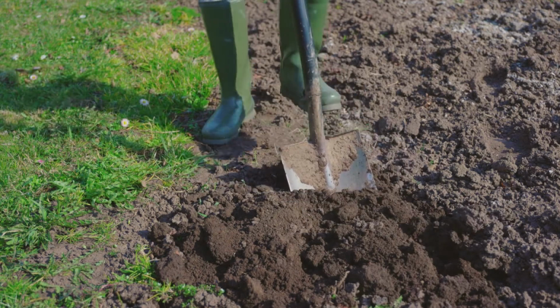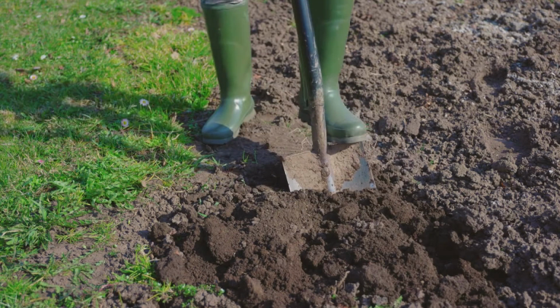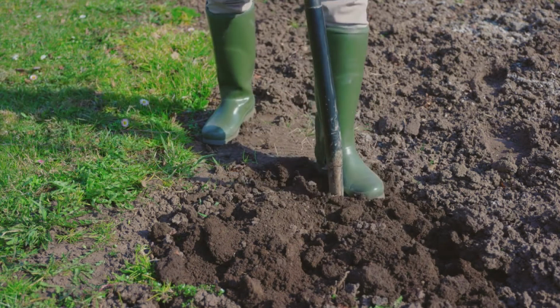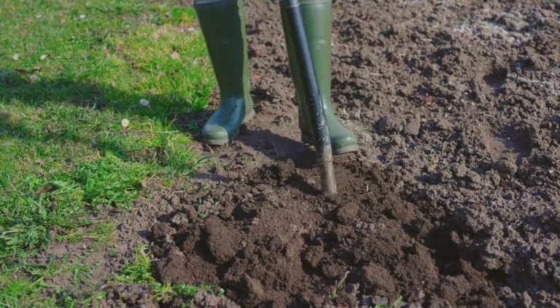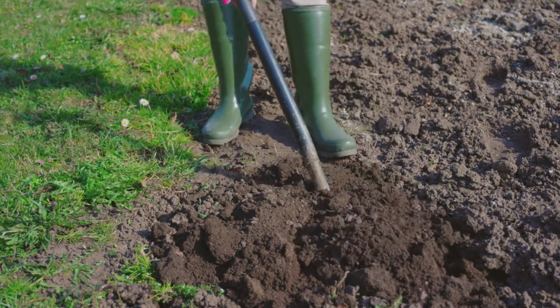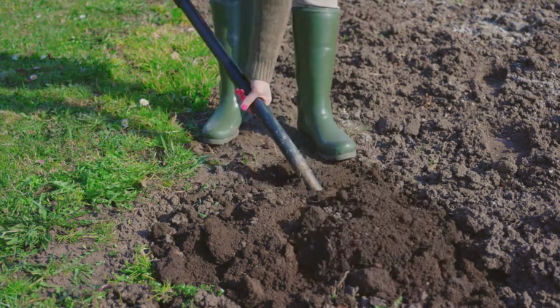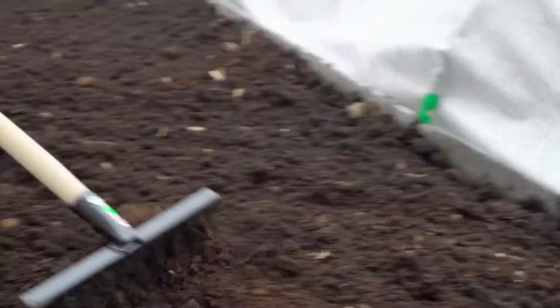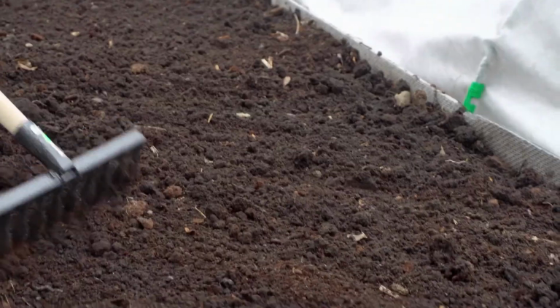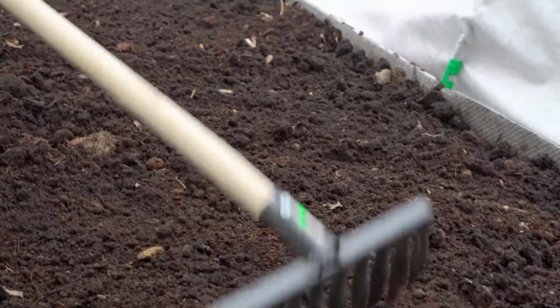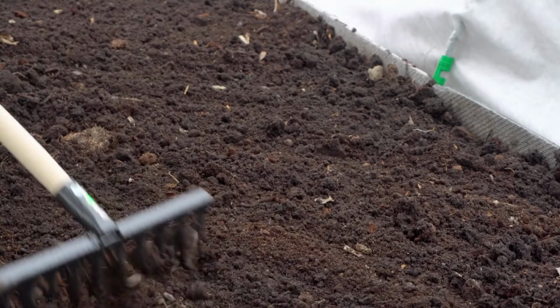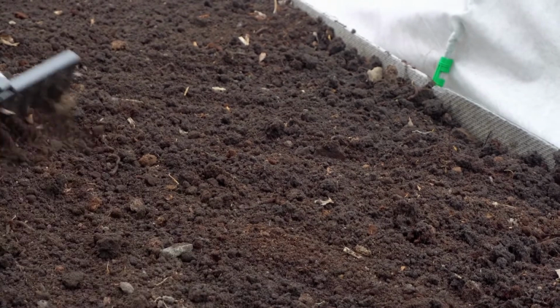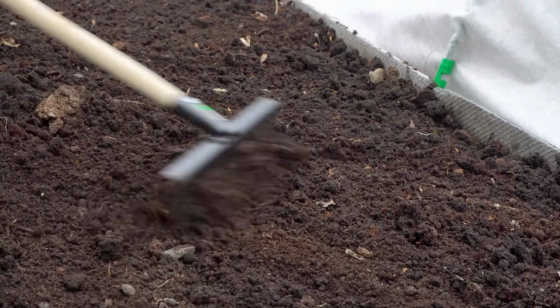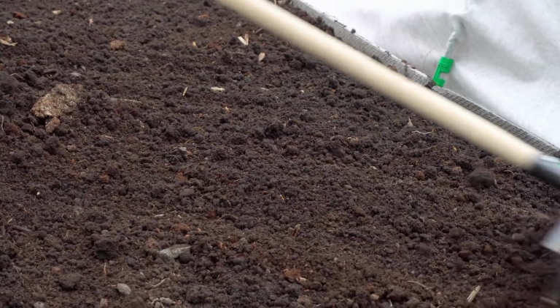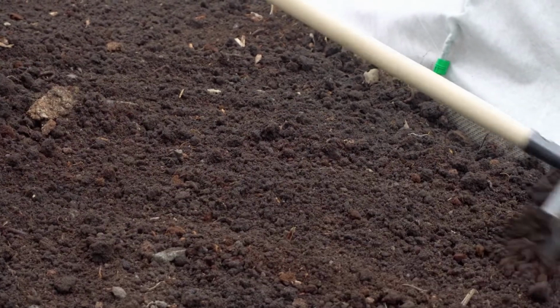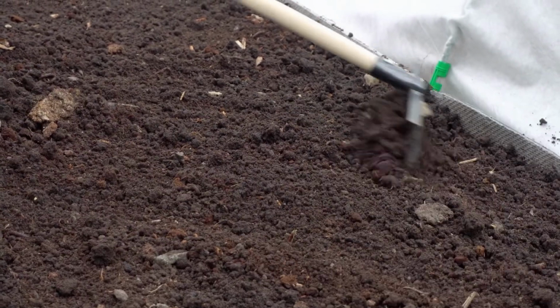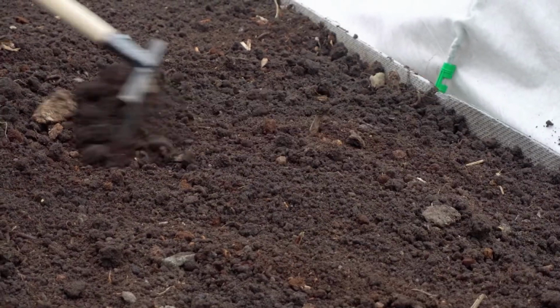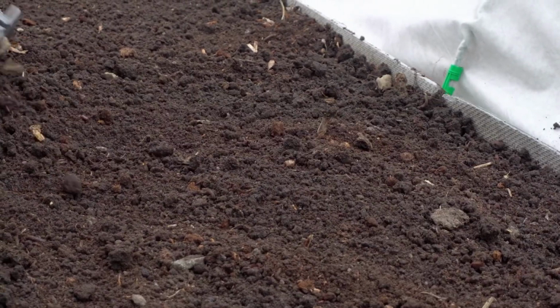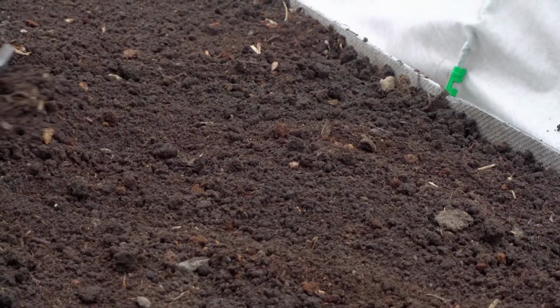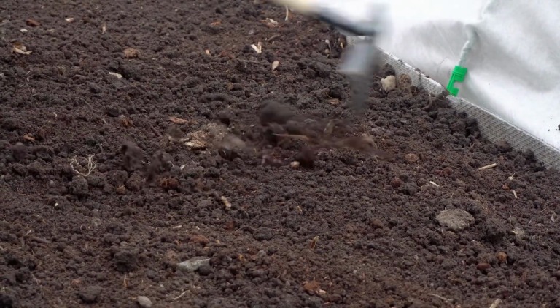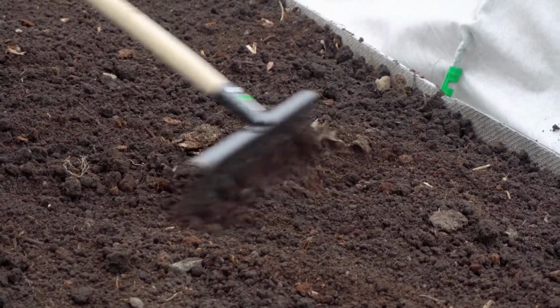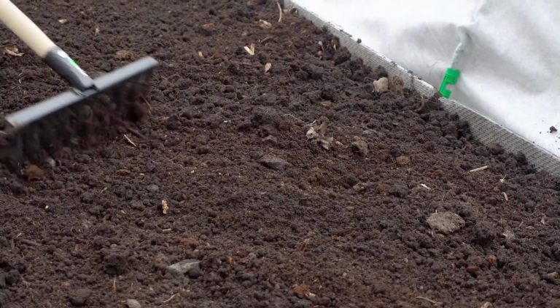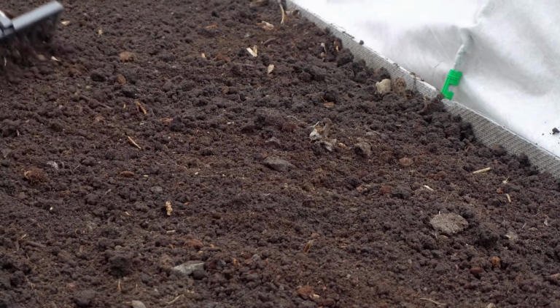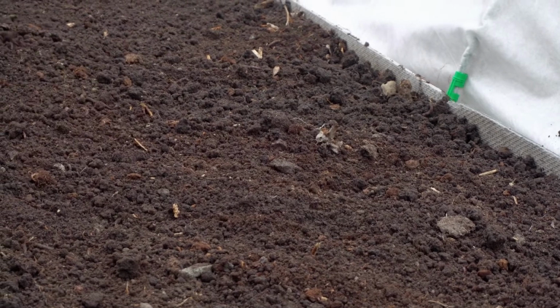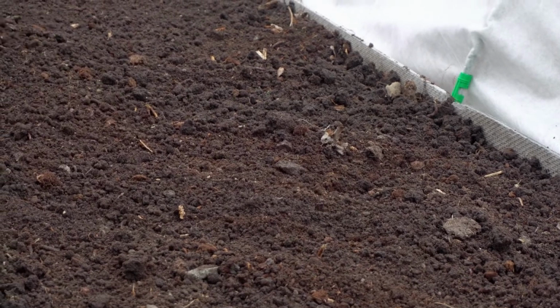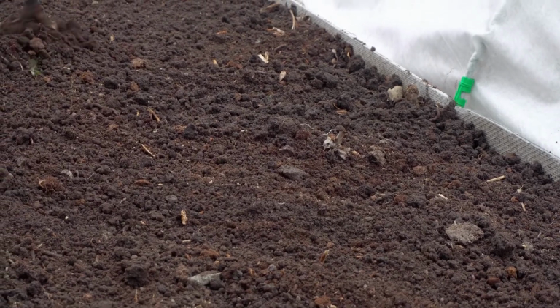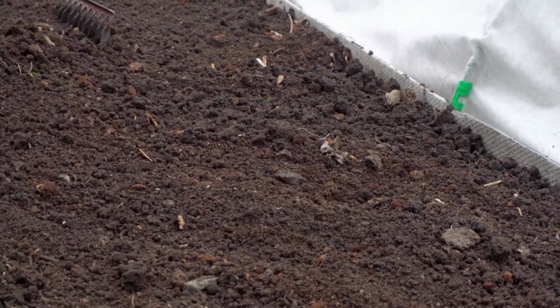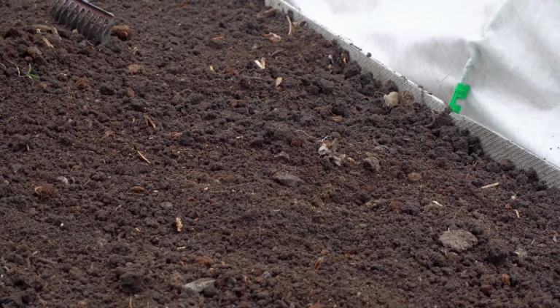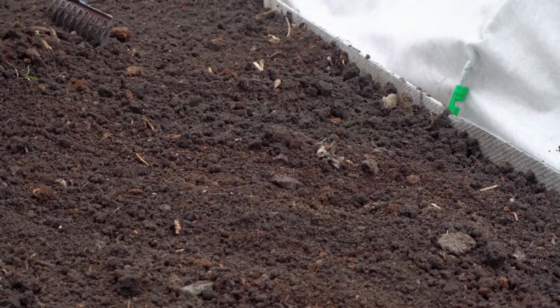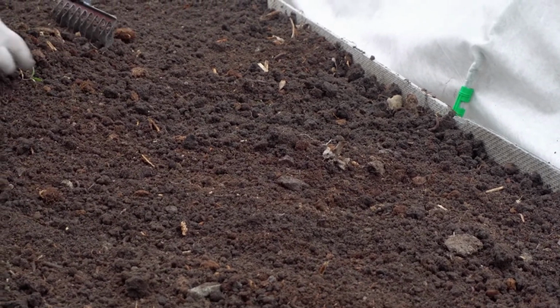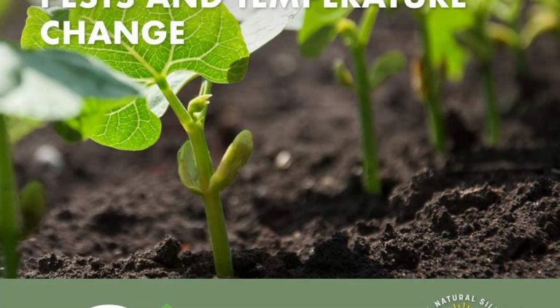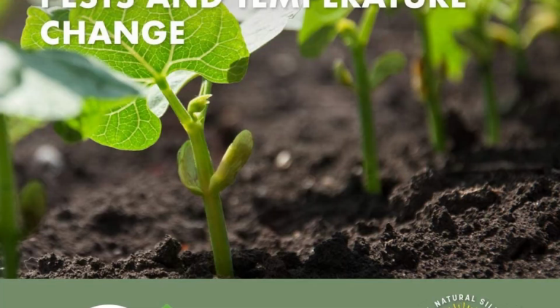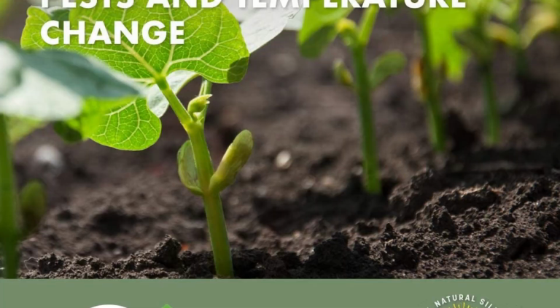It will work best not only in cannabis but also in plants such as shrubs, trees, indoor plants, flowers, and vegetables. If you plant your cannabis plants using this soil, you rest easy with safe and organic ingredients that foster their growth and durability.